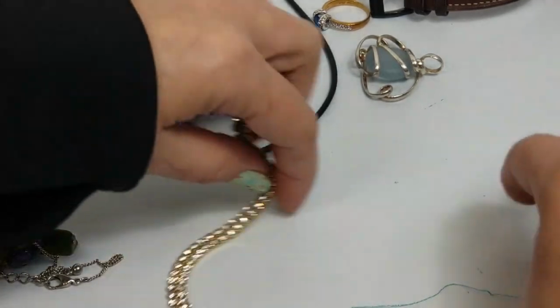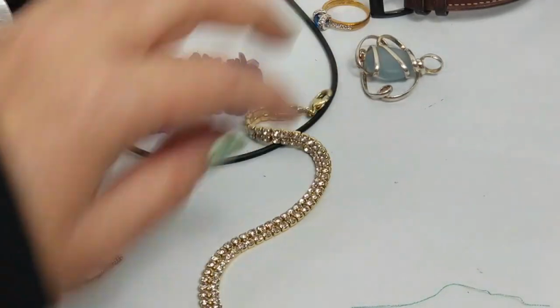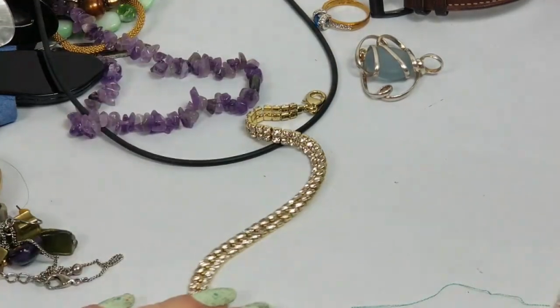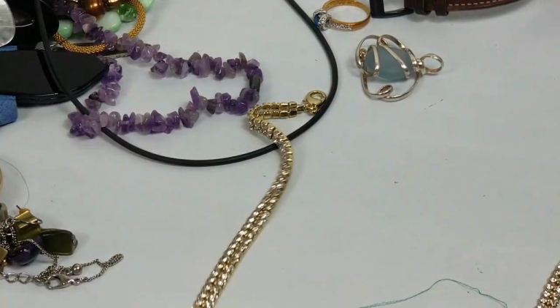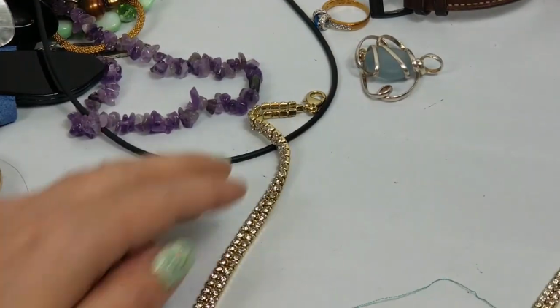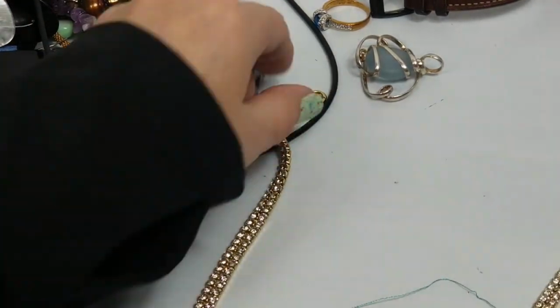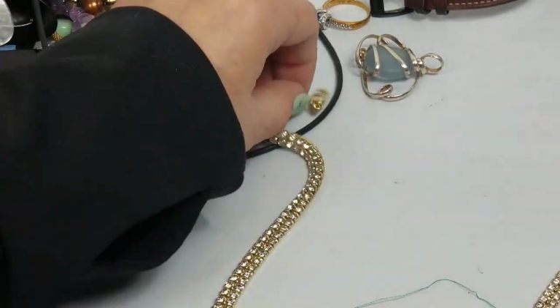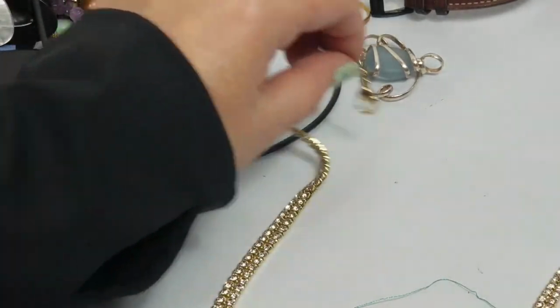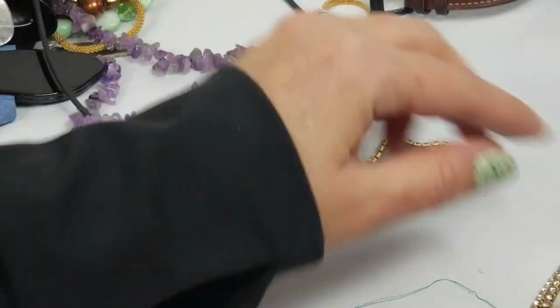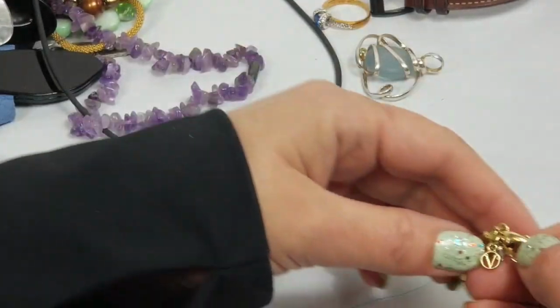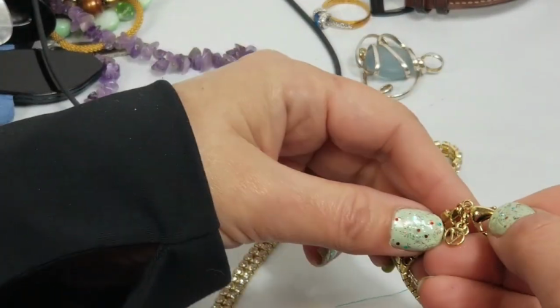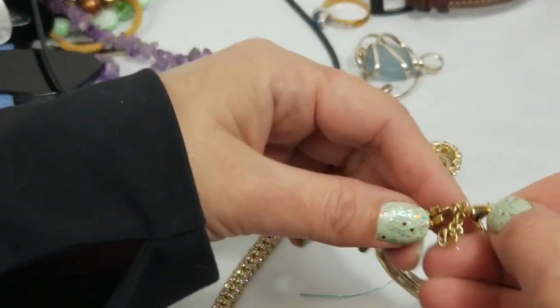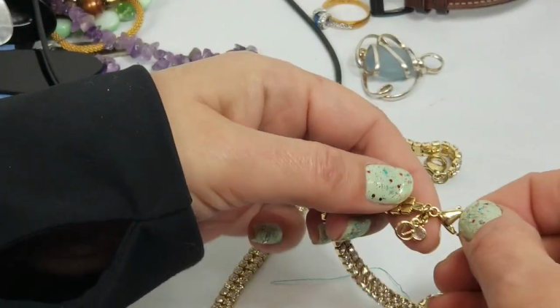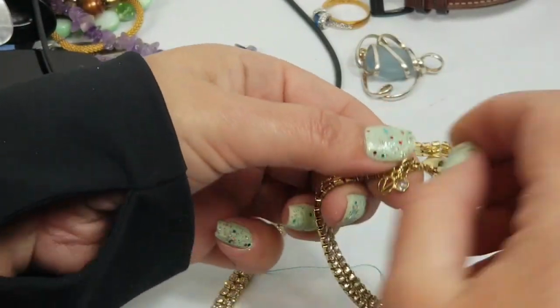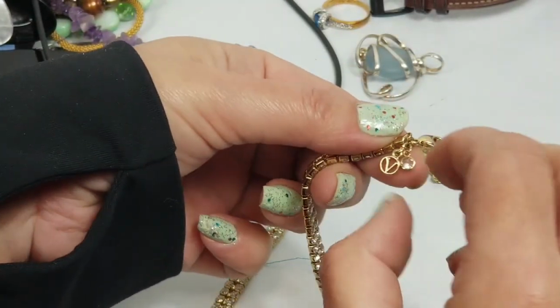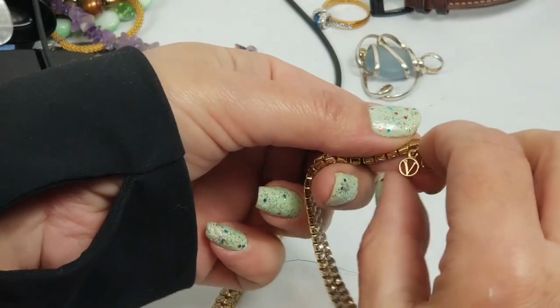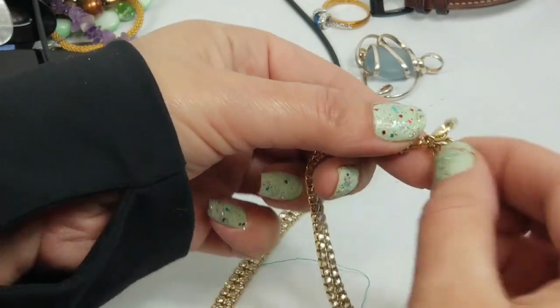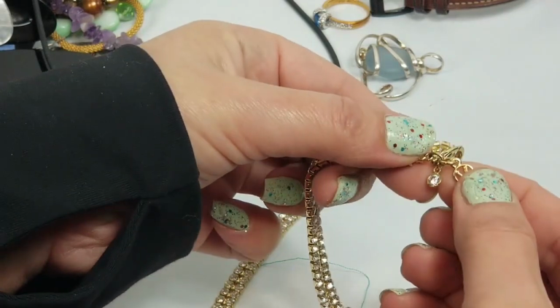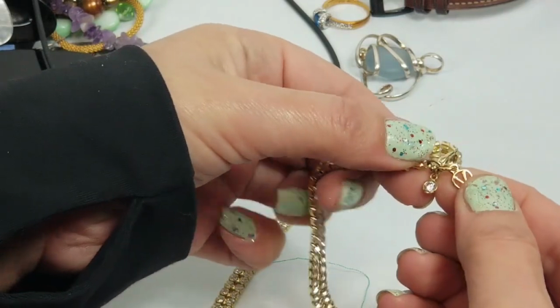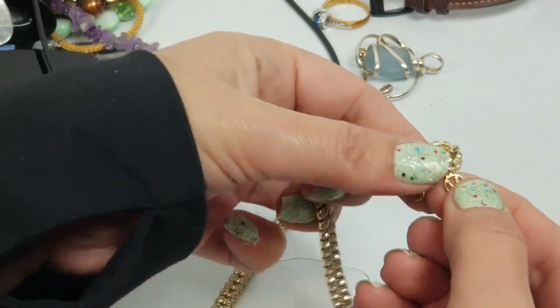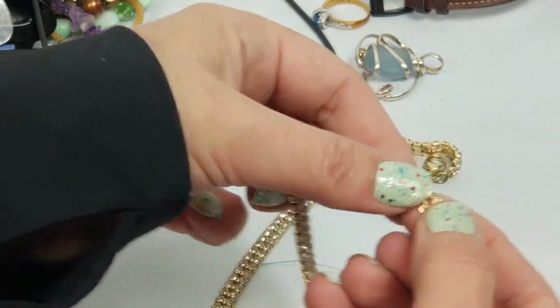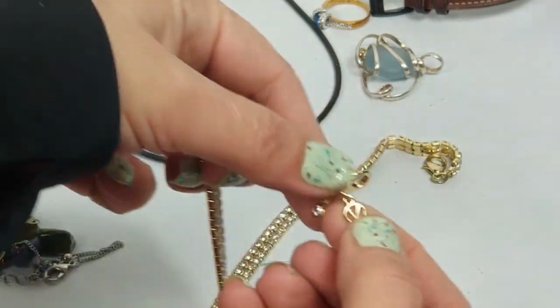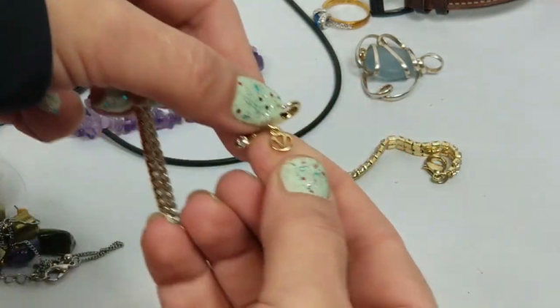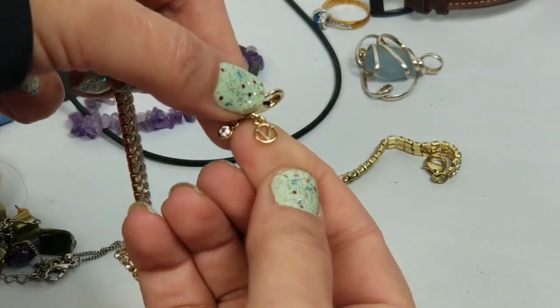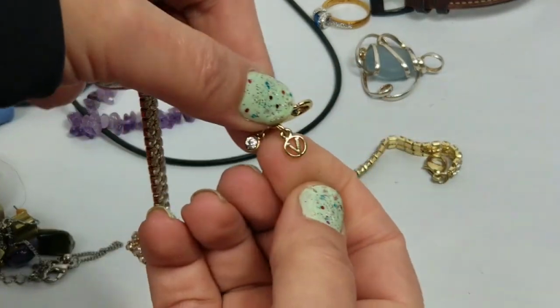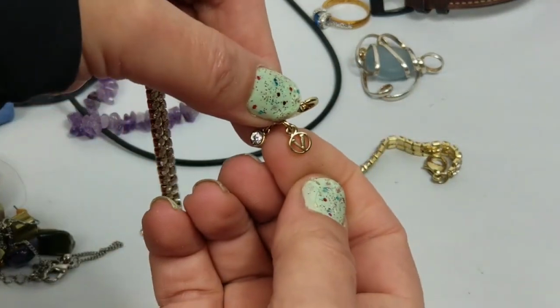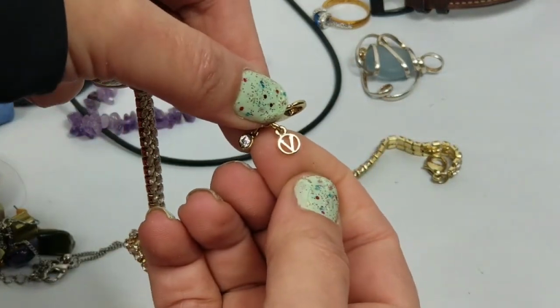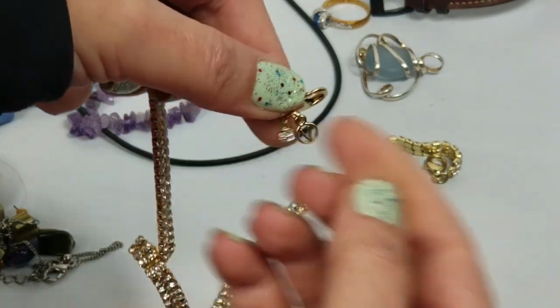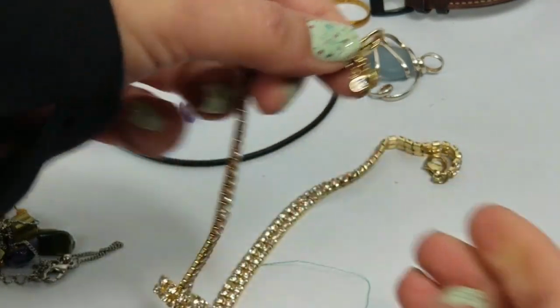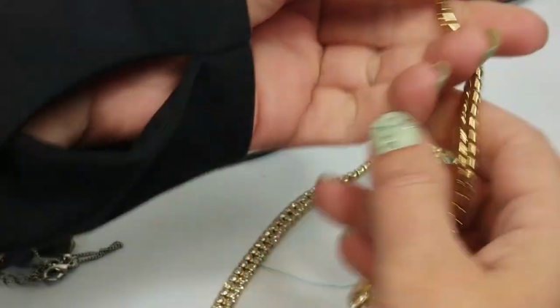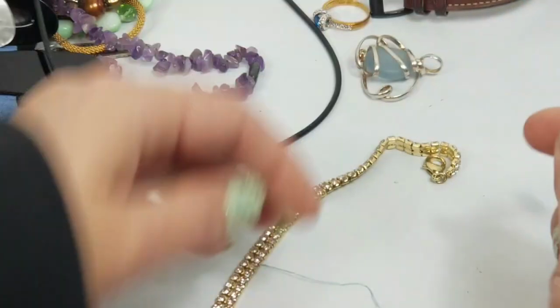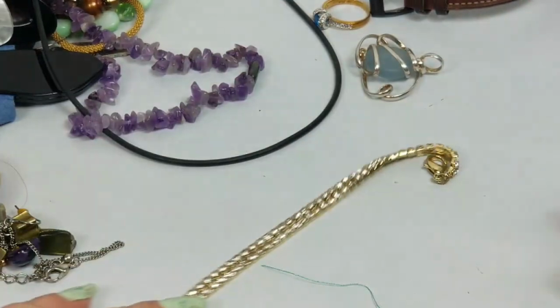It looks like a rhinestone-studded necklace. It's got a V tag - I don't know what that is - but it's cute.